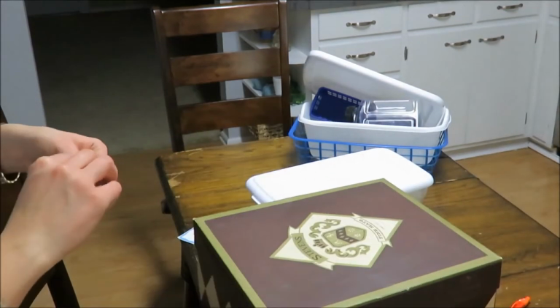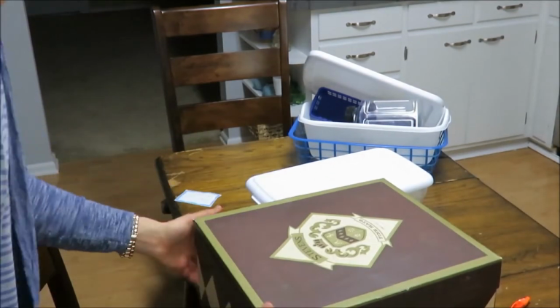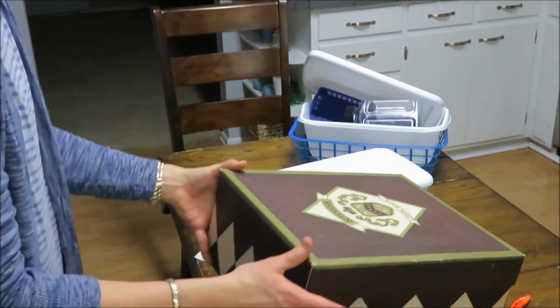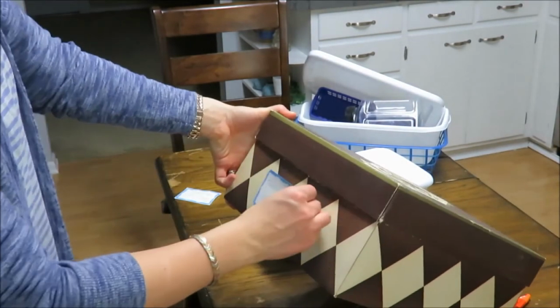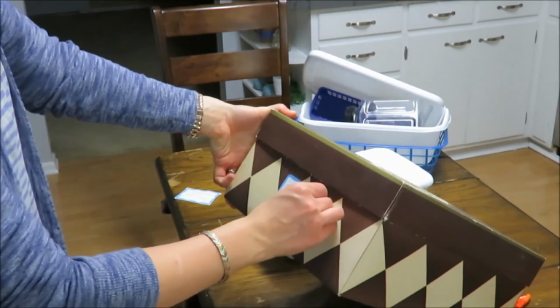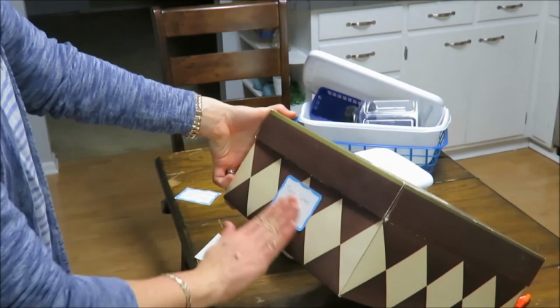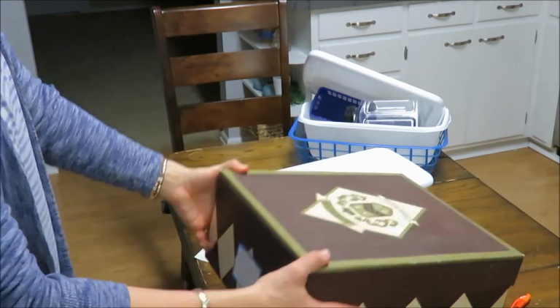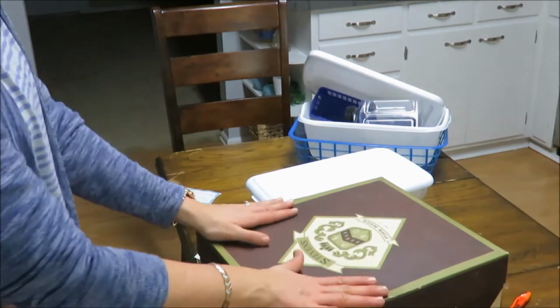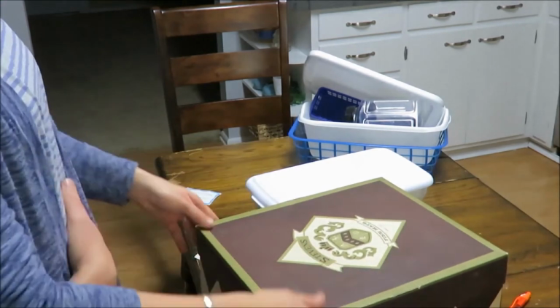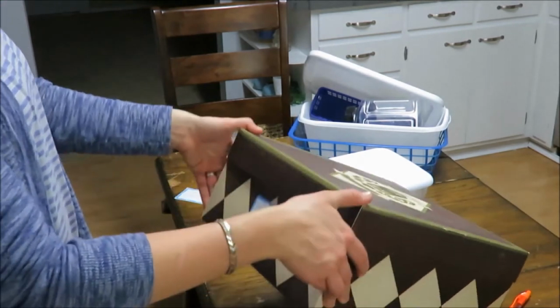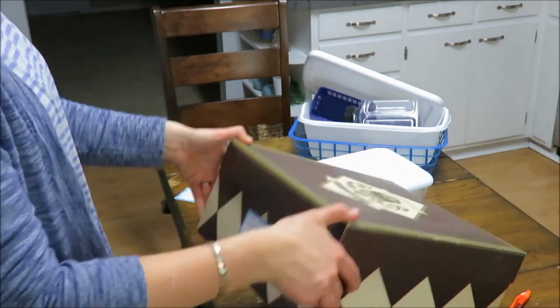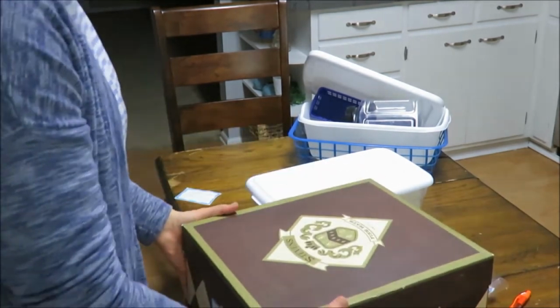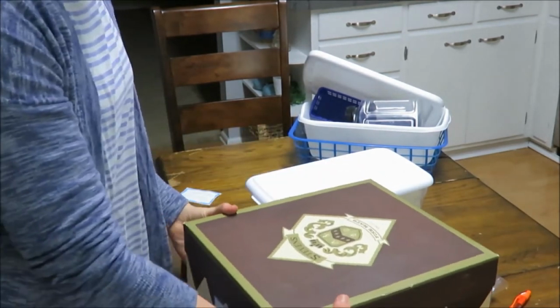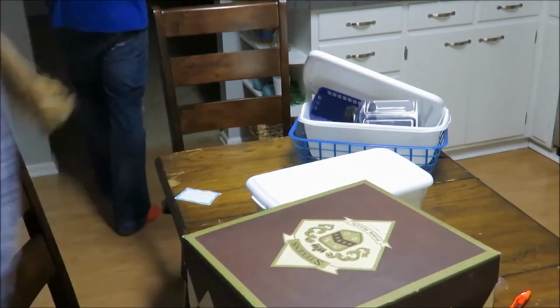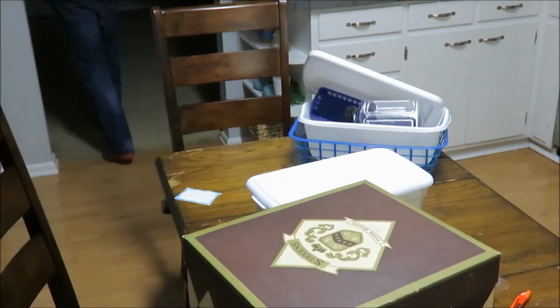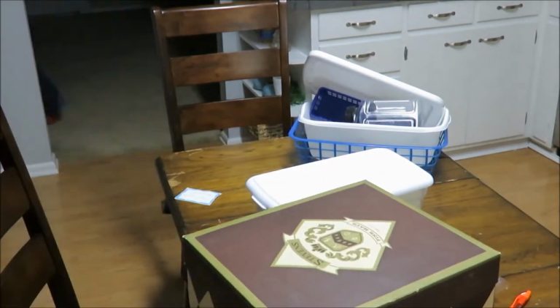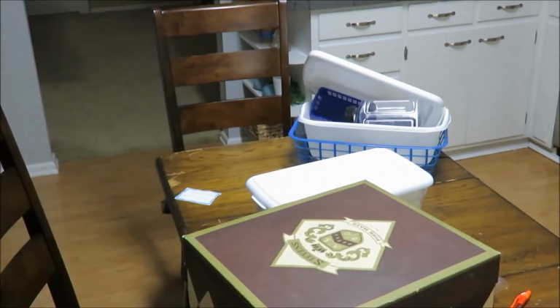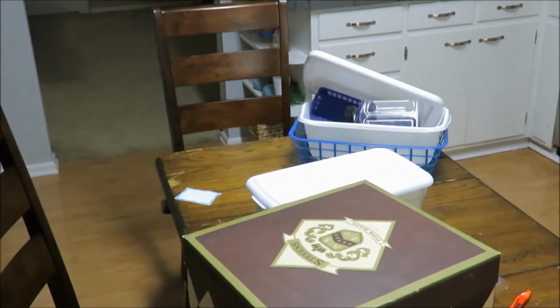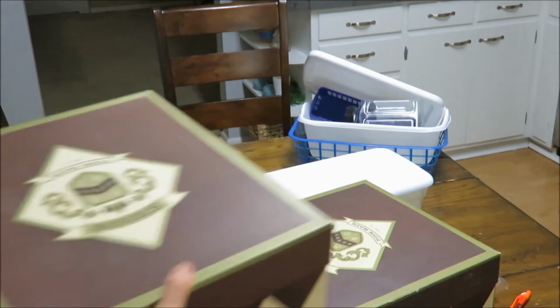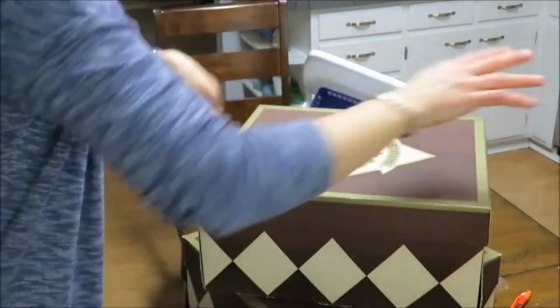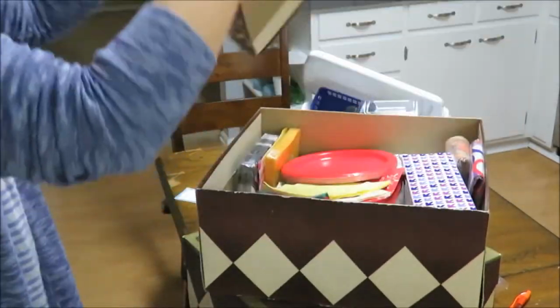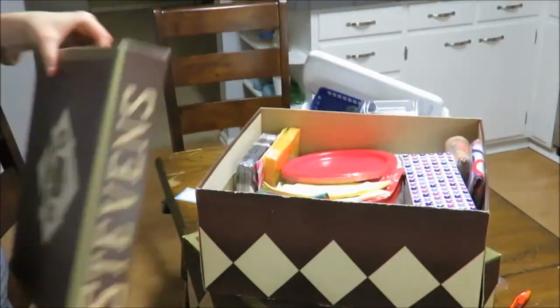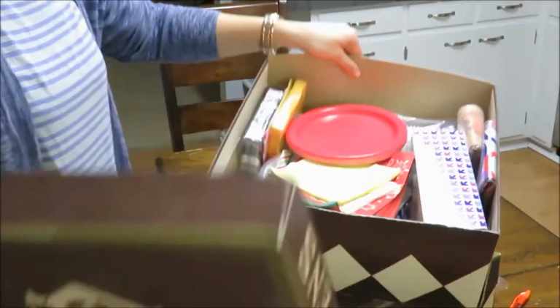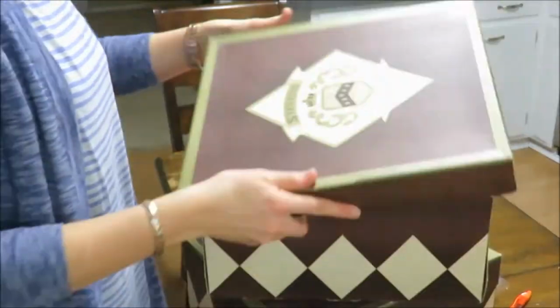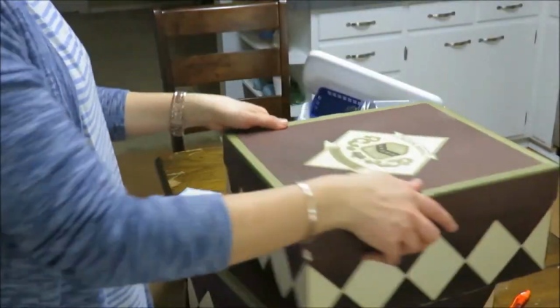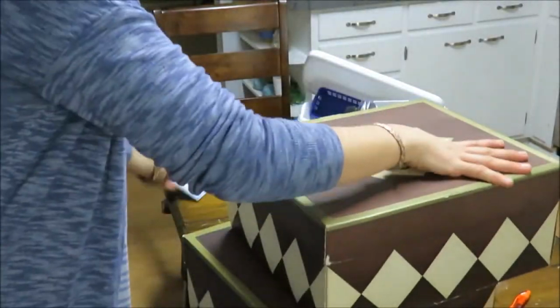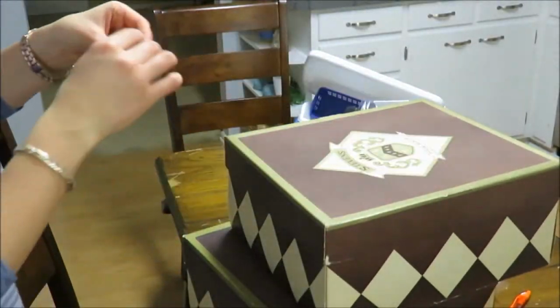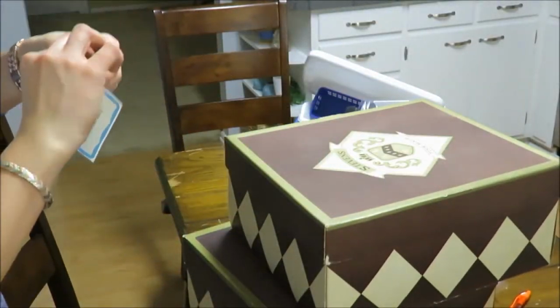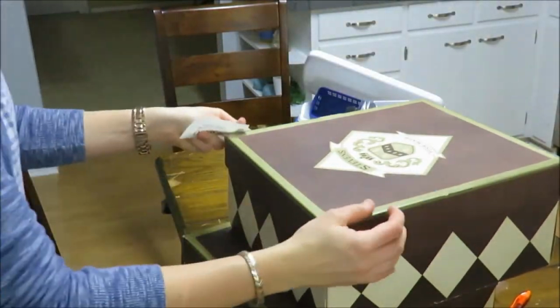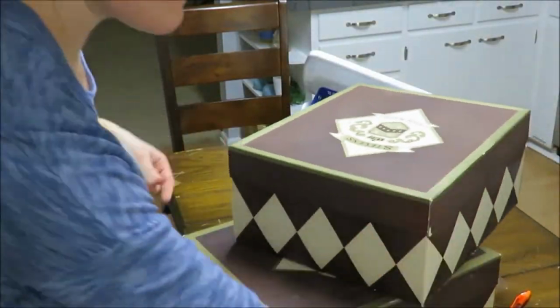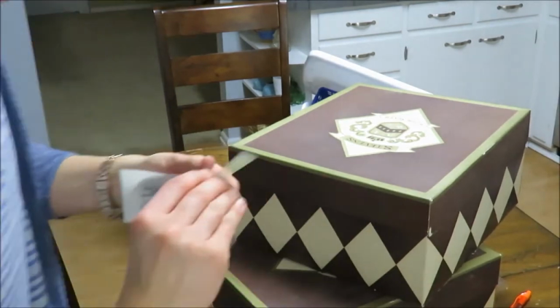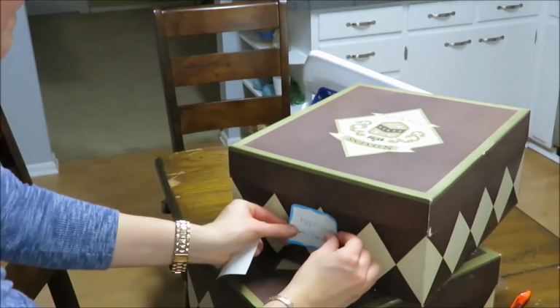As you just saw me doing, I am using name tags as labels to organize my boxes. These boxes my husband had down in the basement — they stored old hats. I really liked how they looked, so I thought: free storage! Yeah!